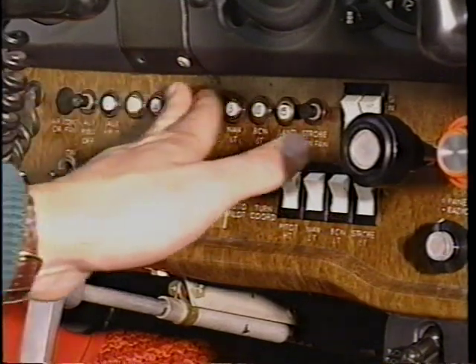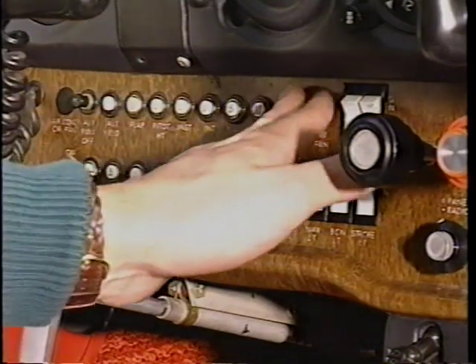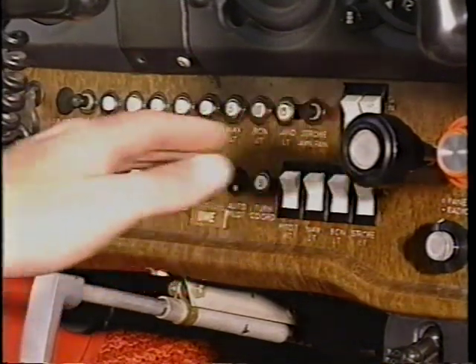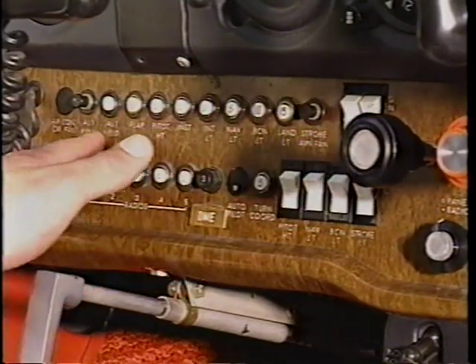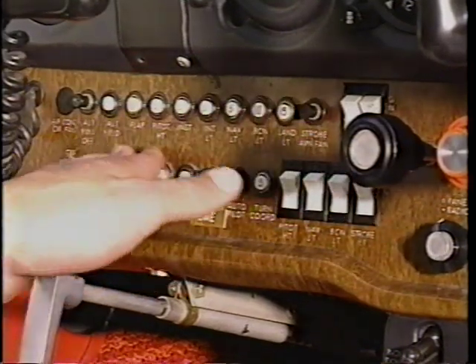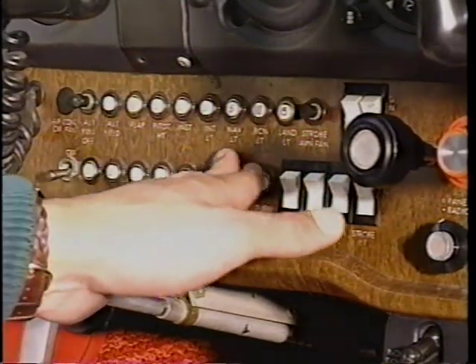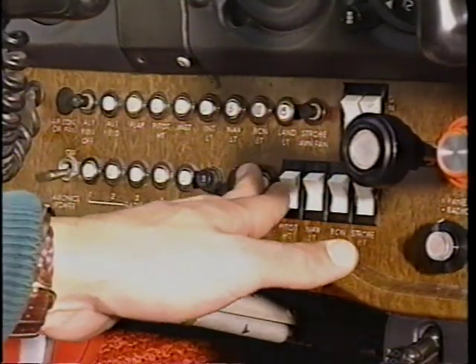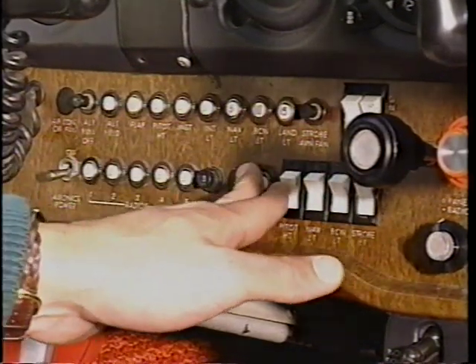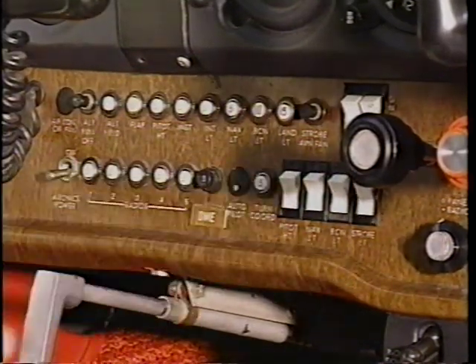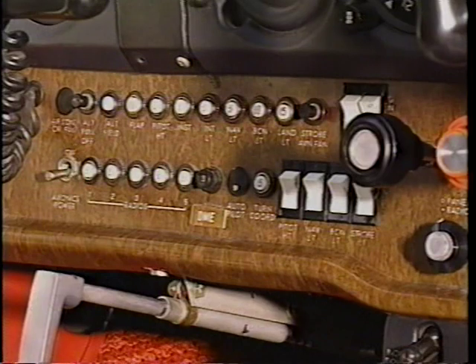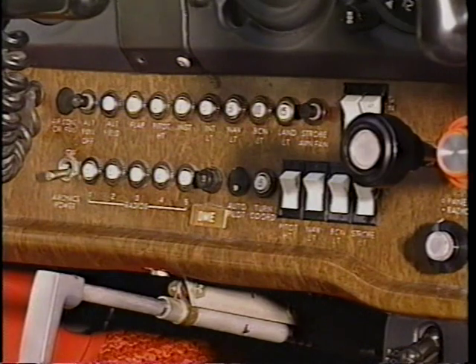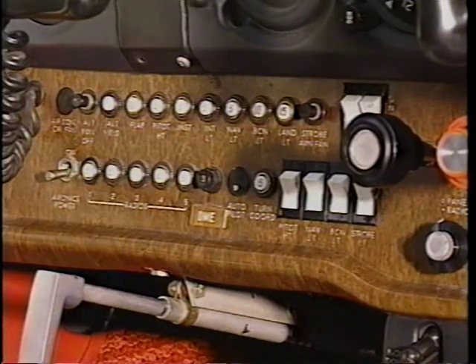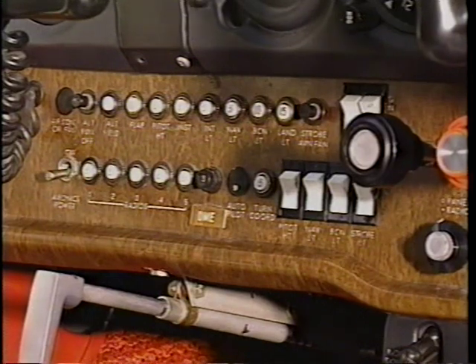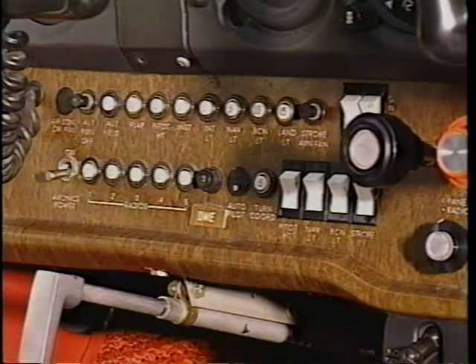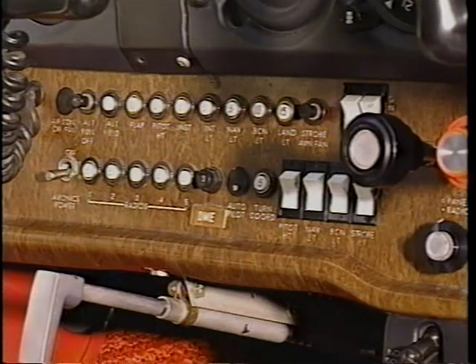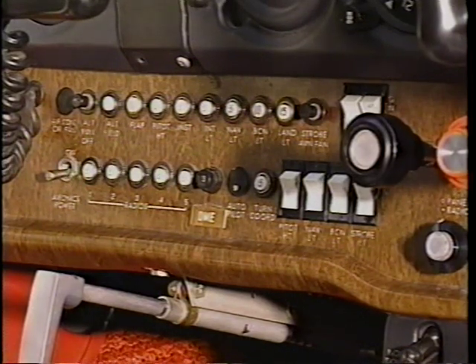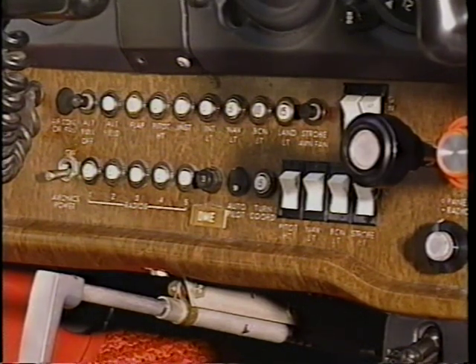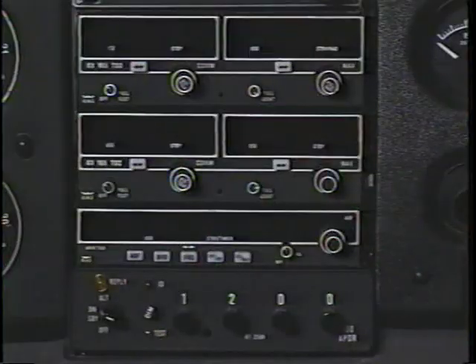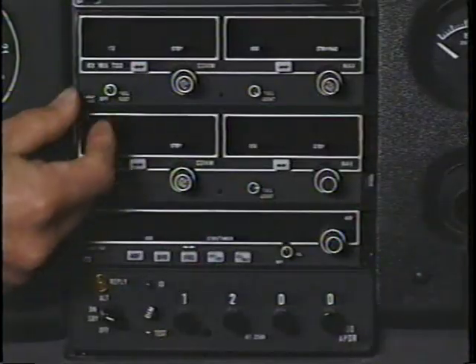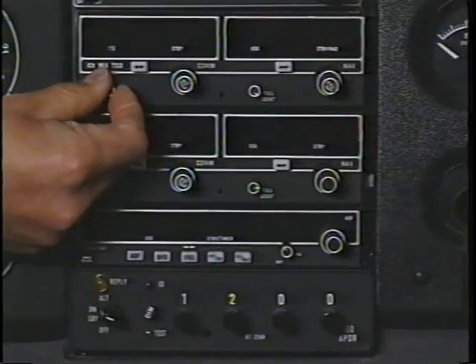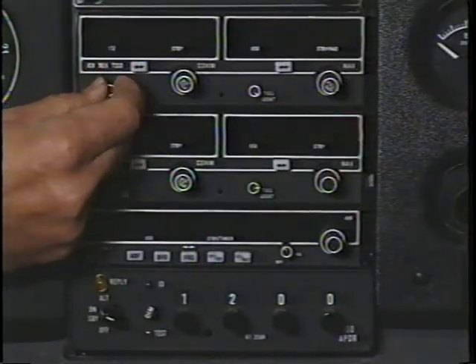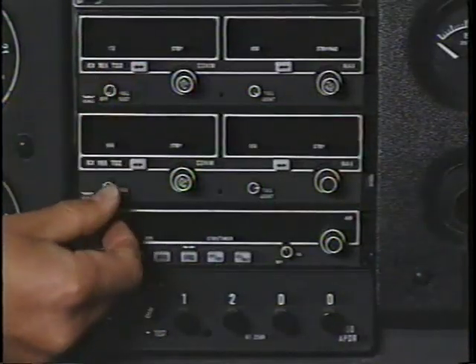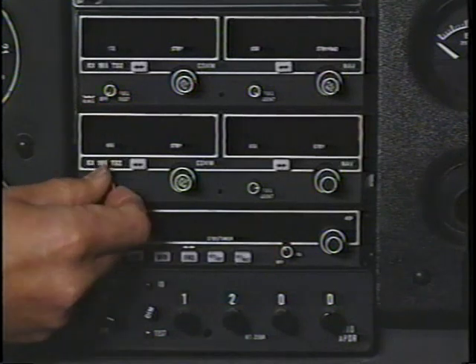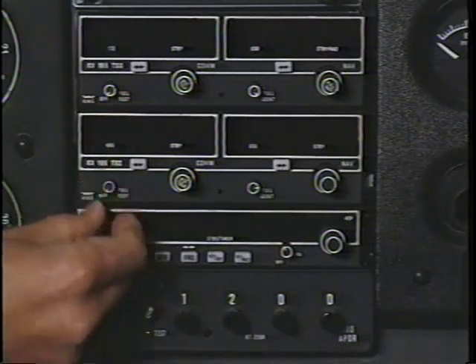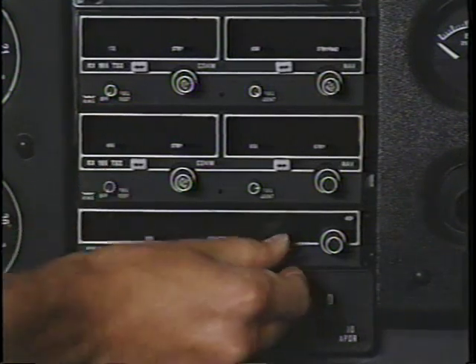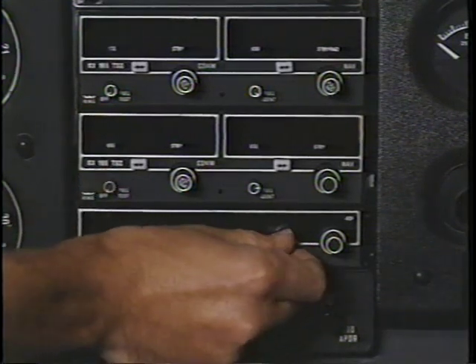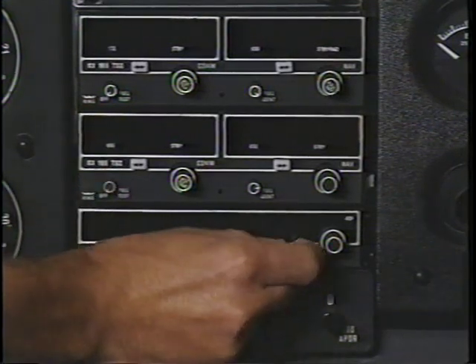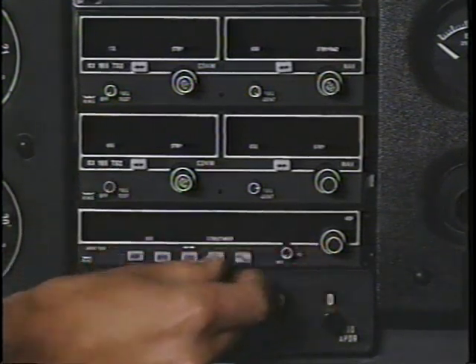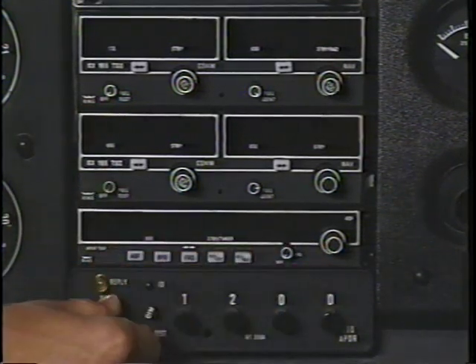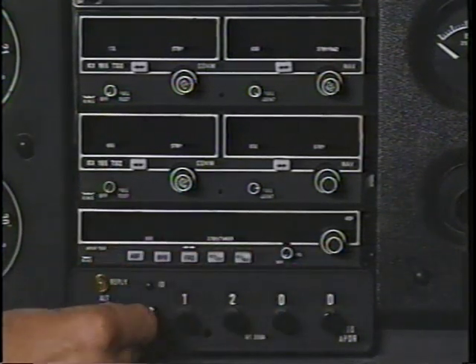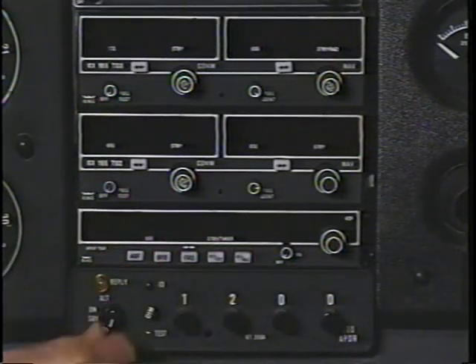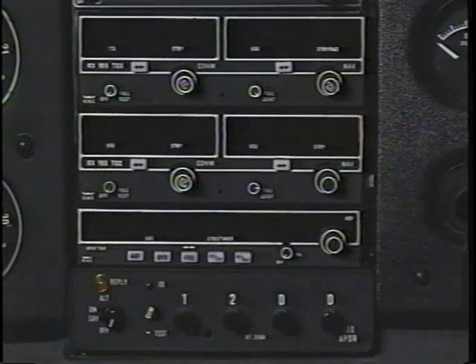Then, visually check and slide your fingers across the circuit breakers to make sure they are in and set. As an added precaution, verify that all electrical equipment, including the autopilot, is turned off.